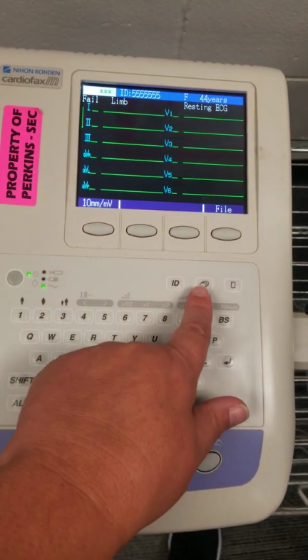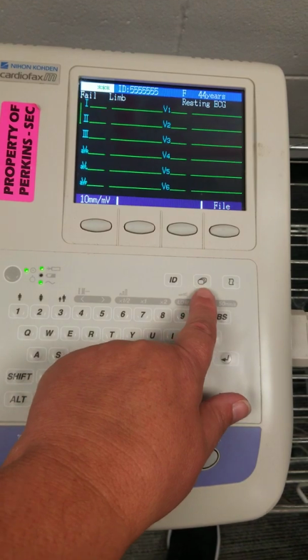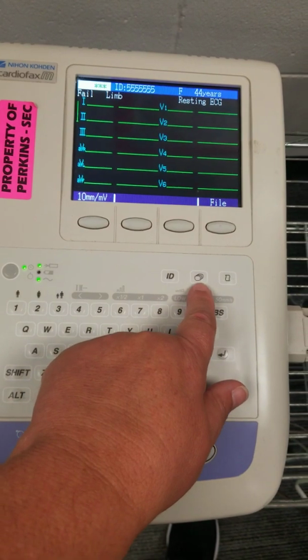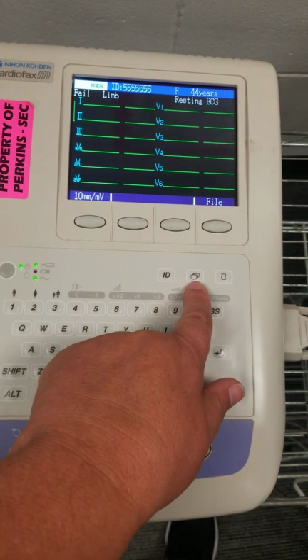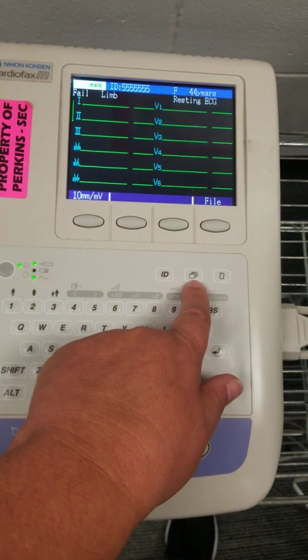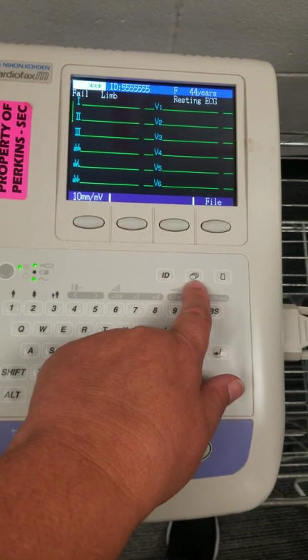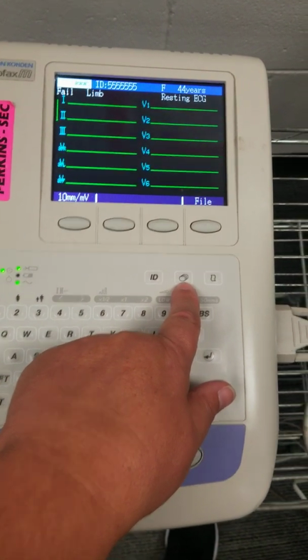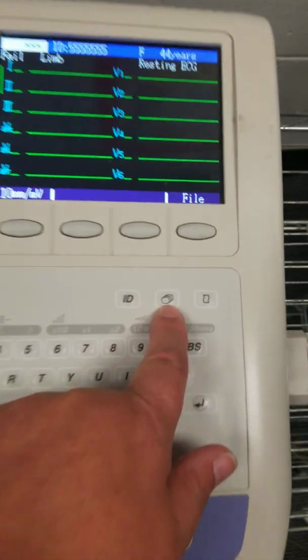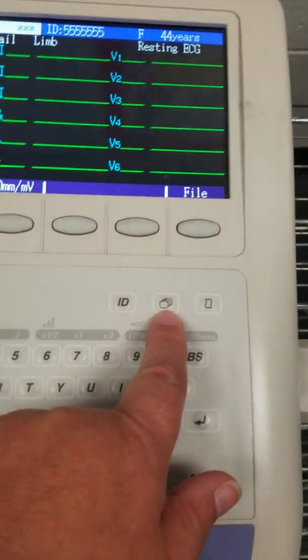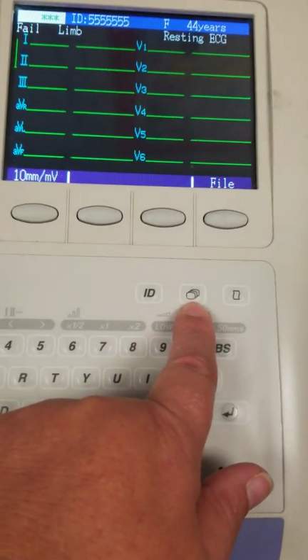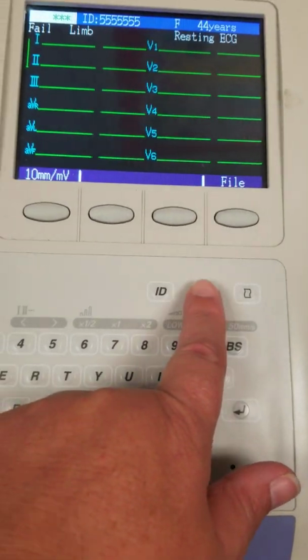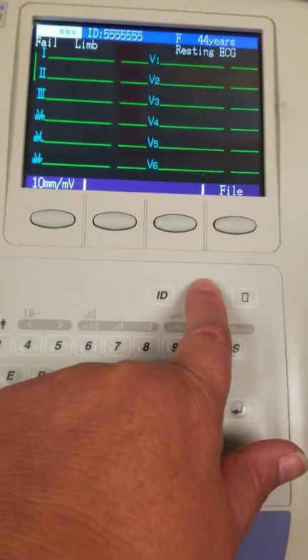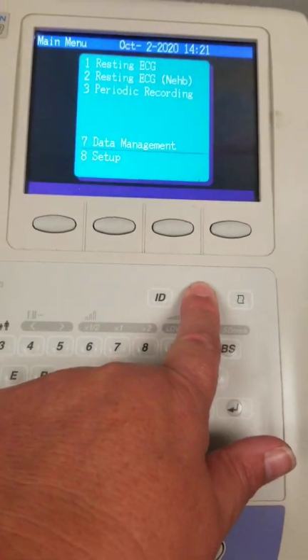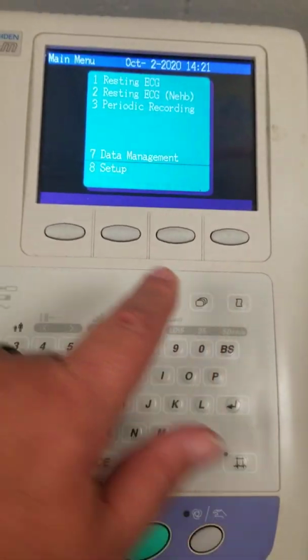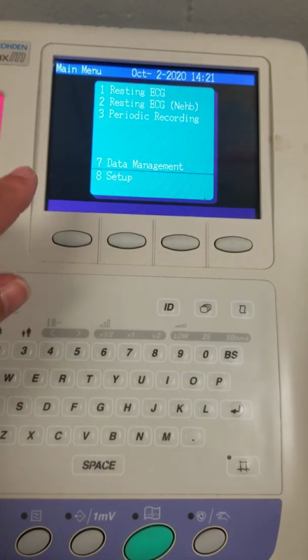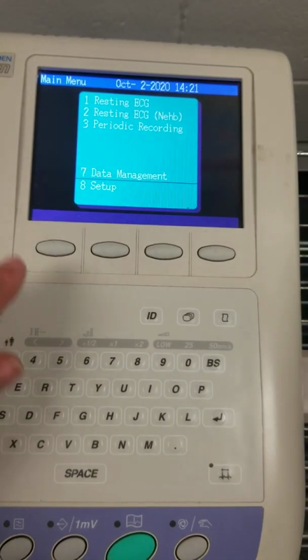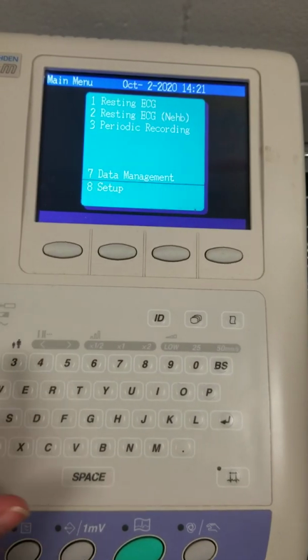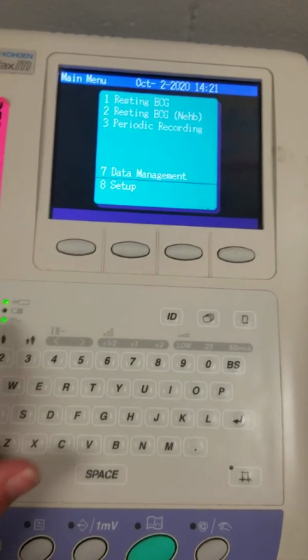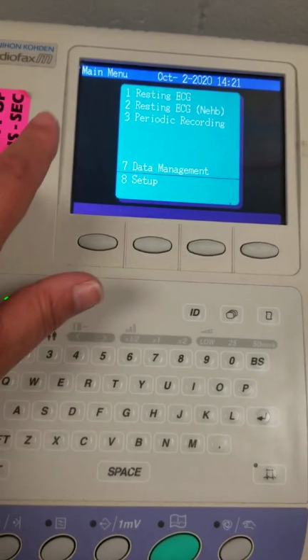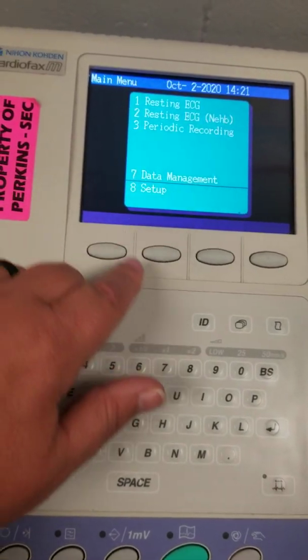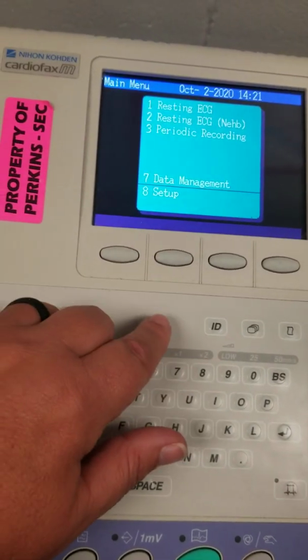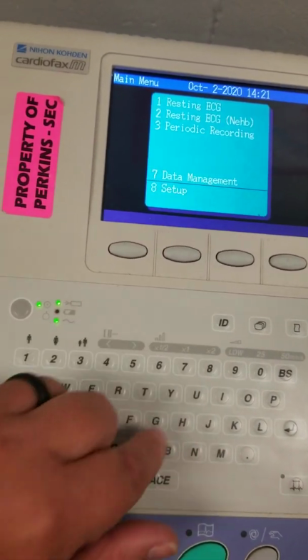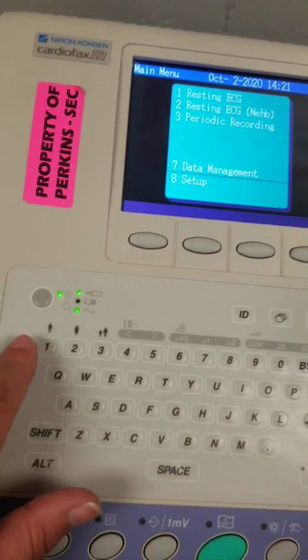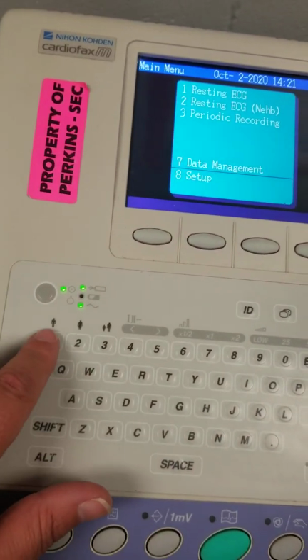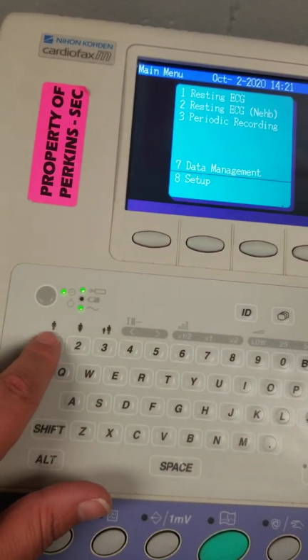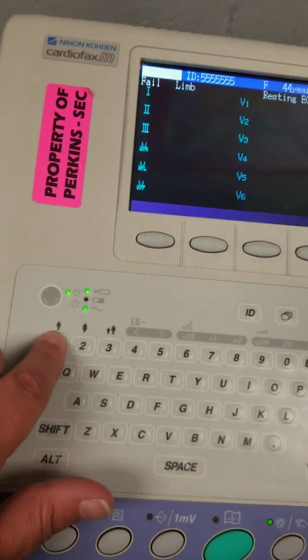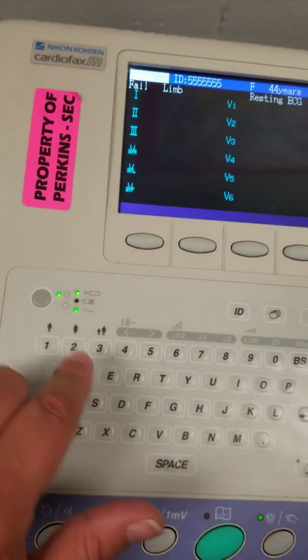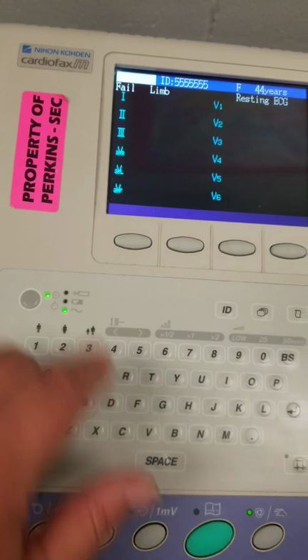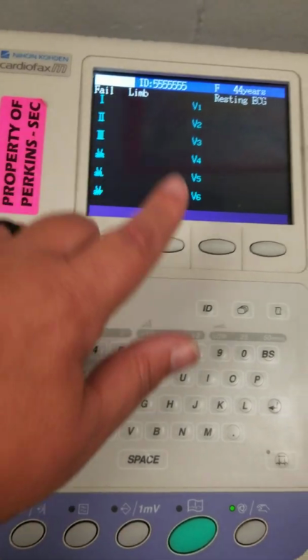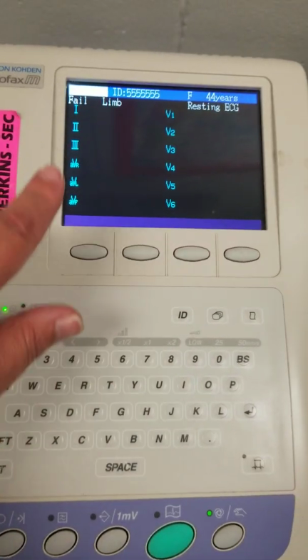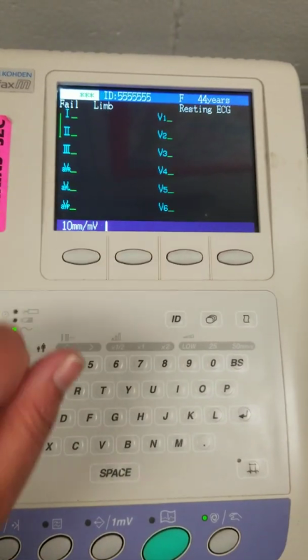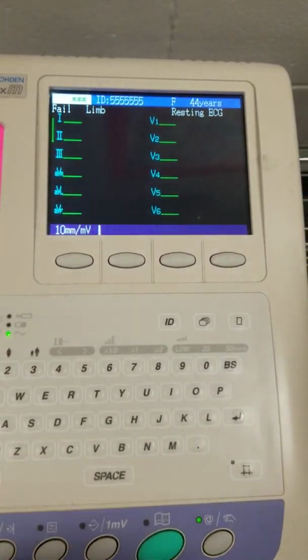If that occurs, you're going to hit this button here that has the three files on it. Then you are going to choose number one by clicking one, and it will go back to what it is.